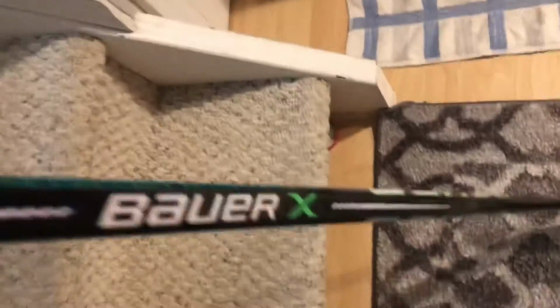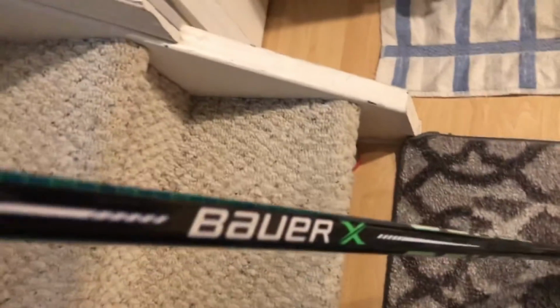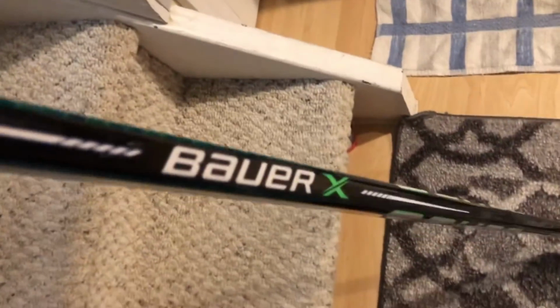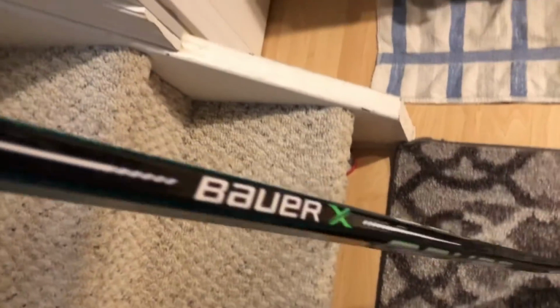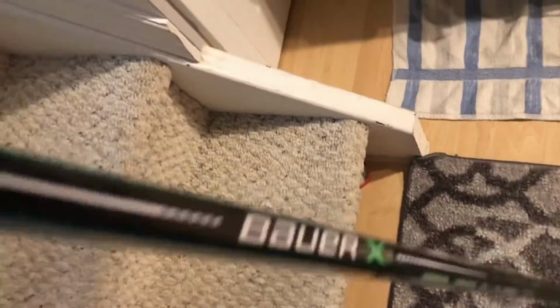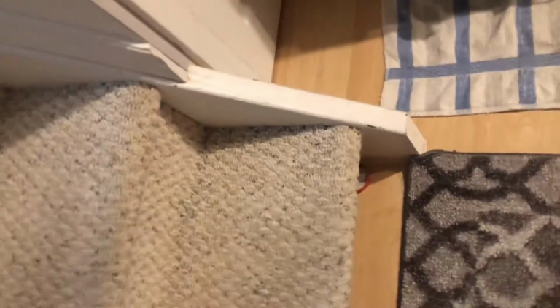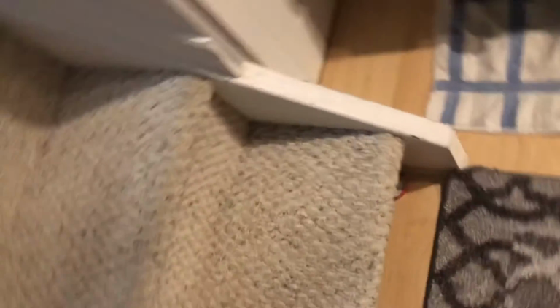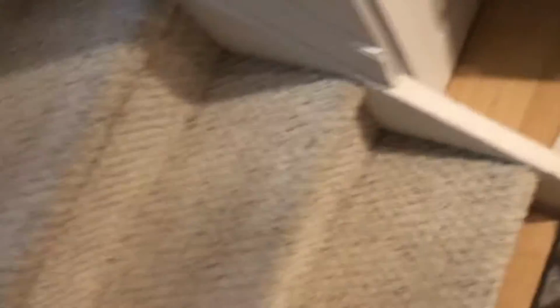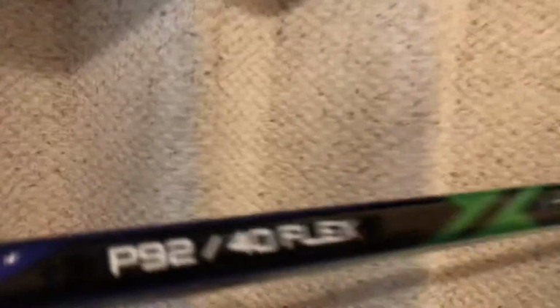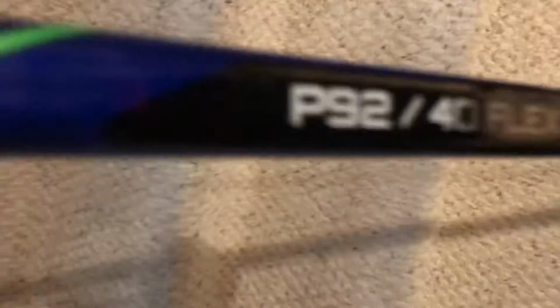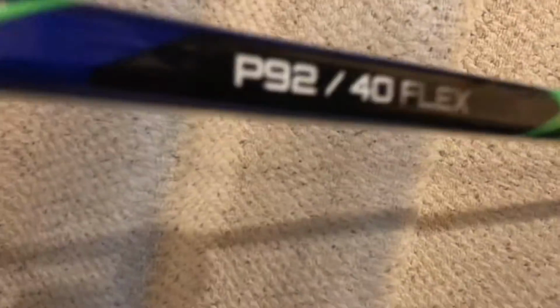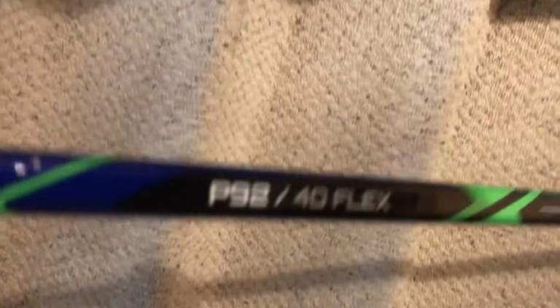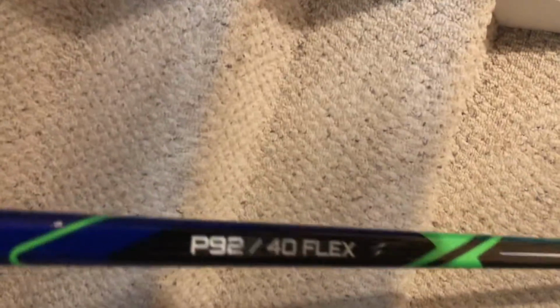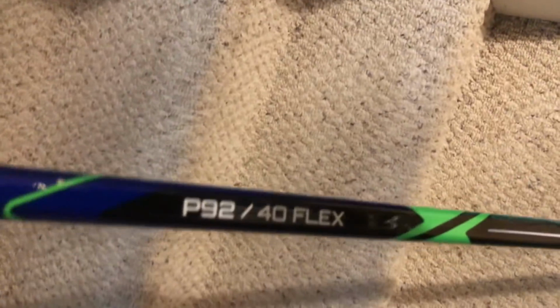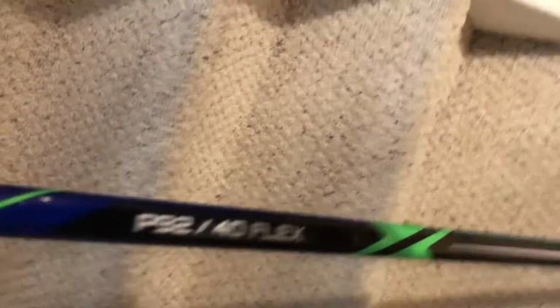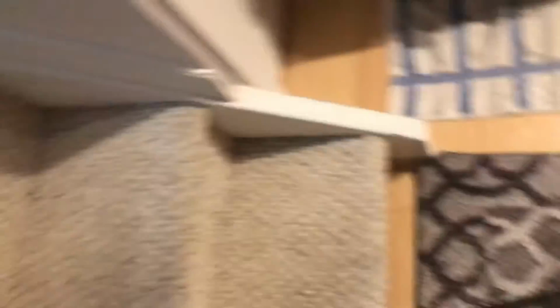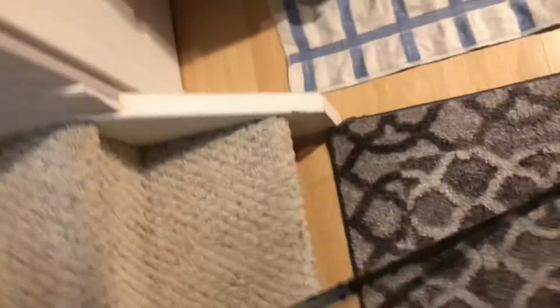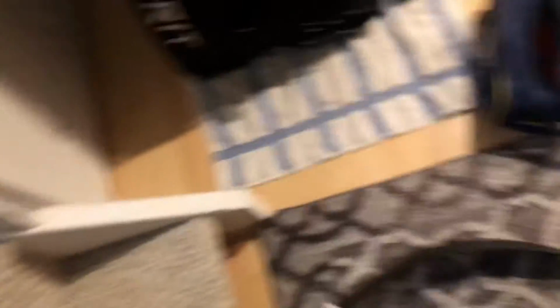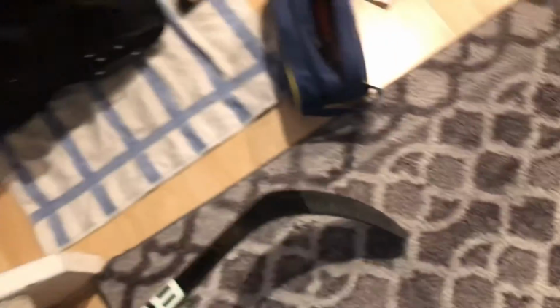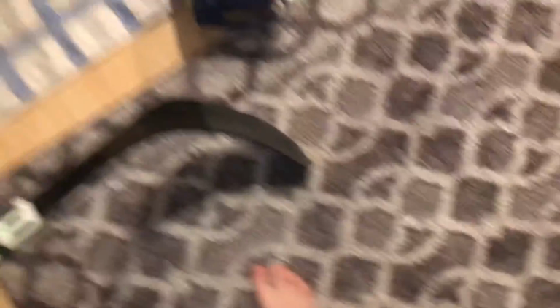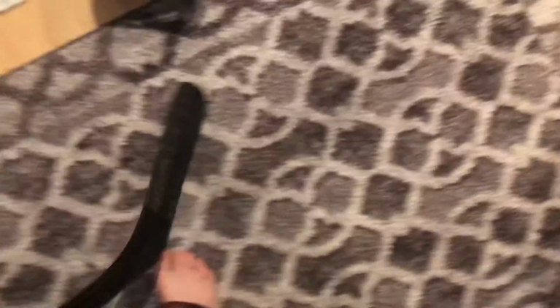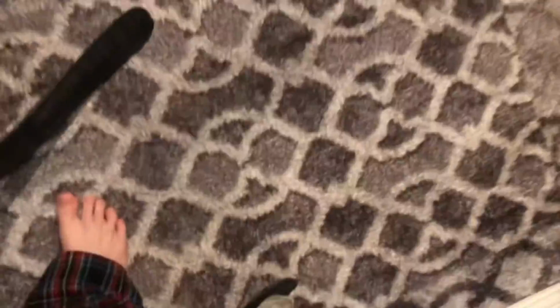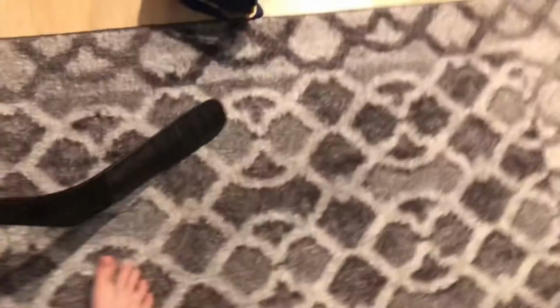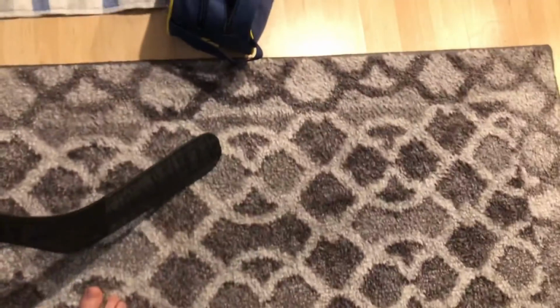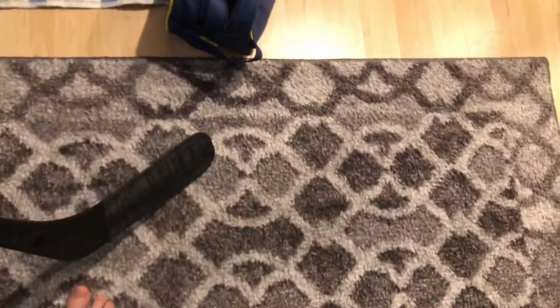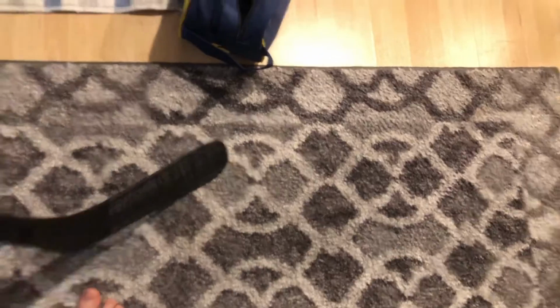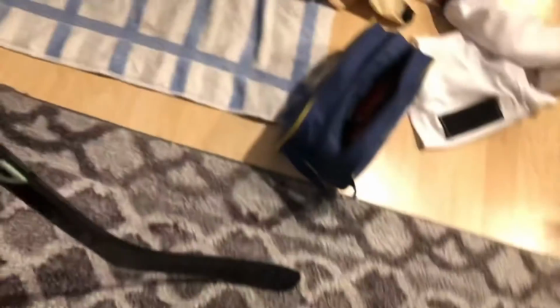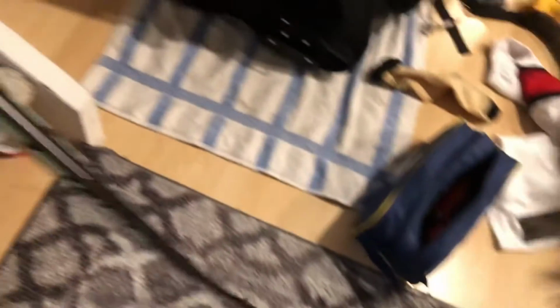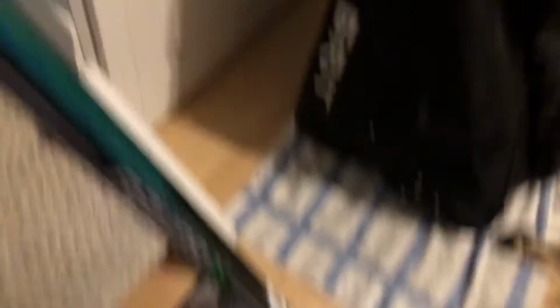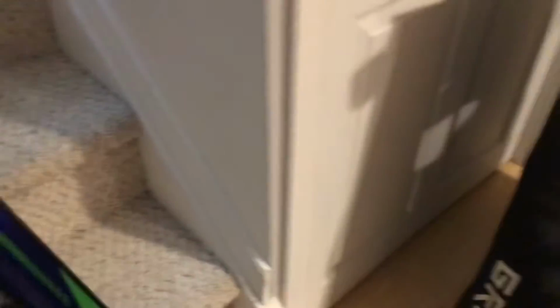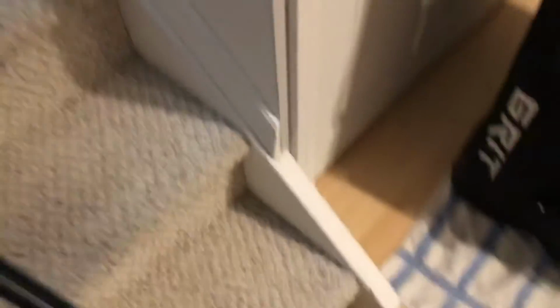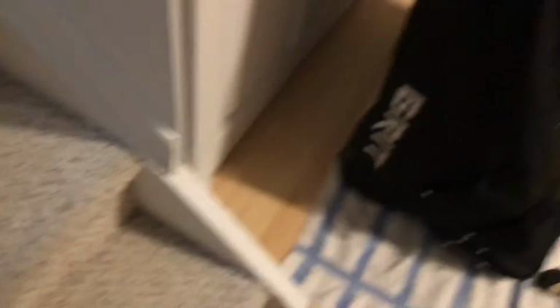My current stick is a Bauer X — I think it might be in the Vapor family. P92 again, 40 flex. The tape drop on it is the same as all my other ones.